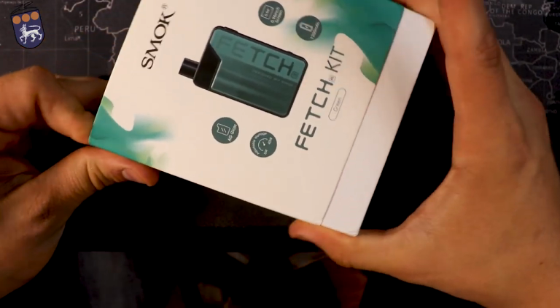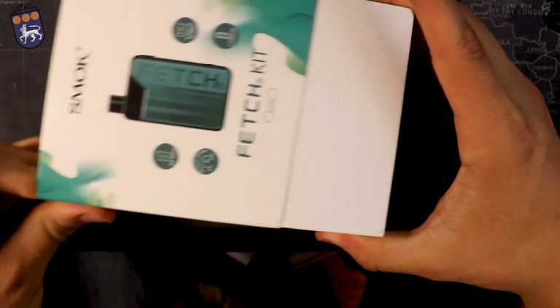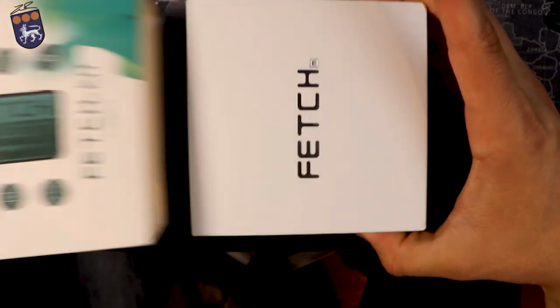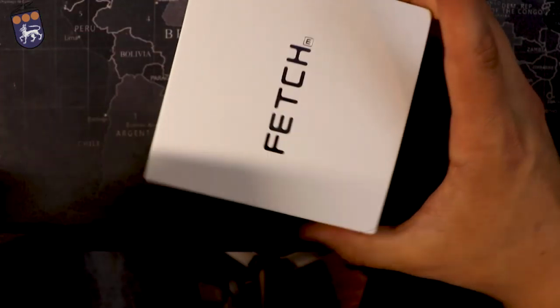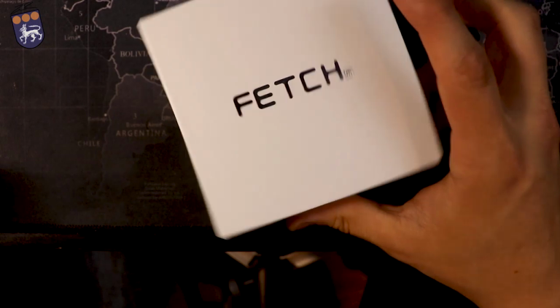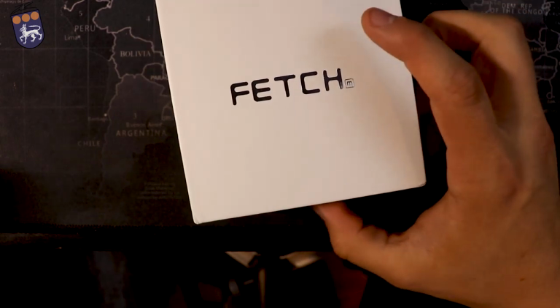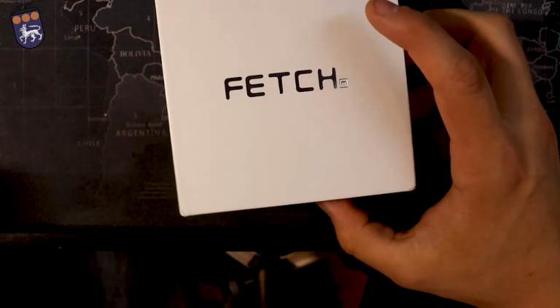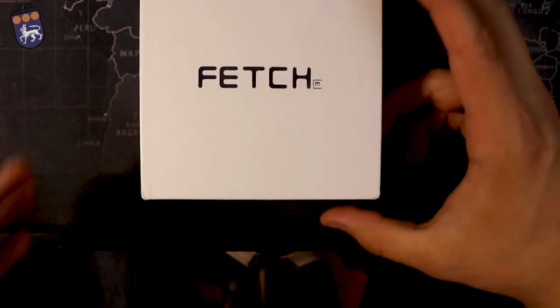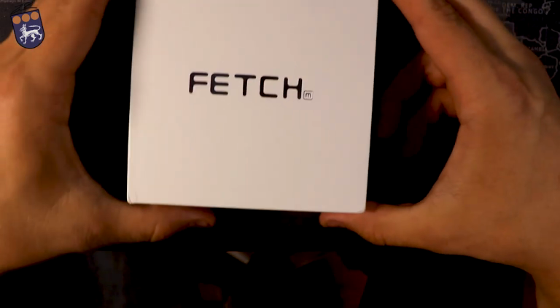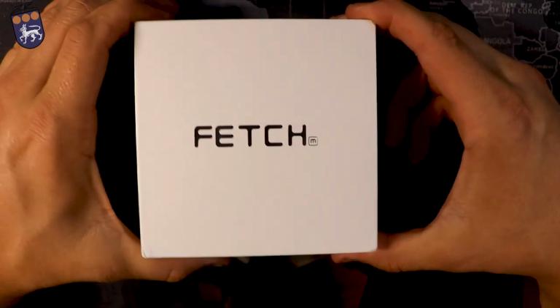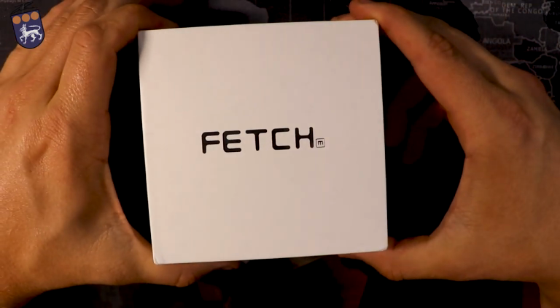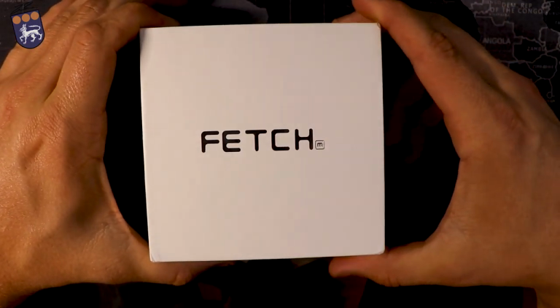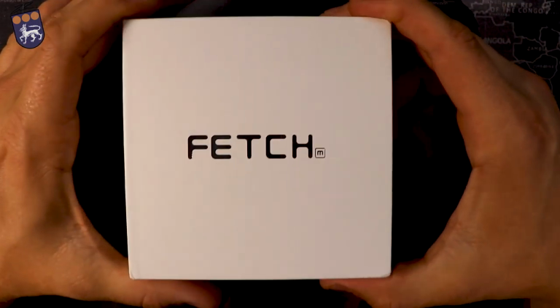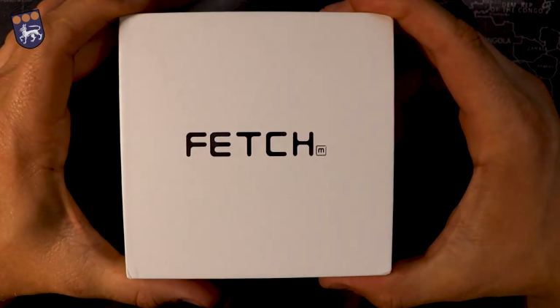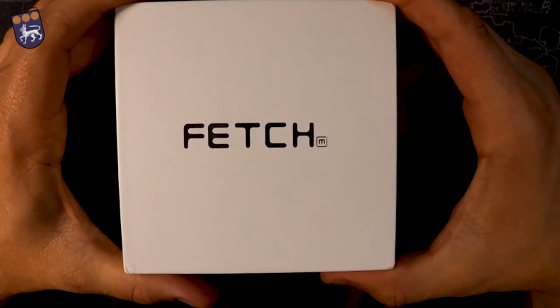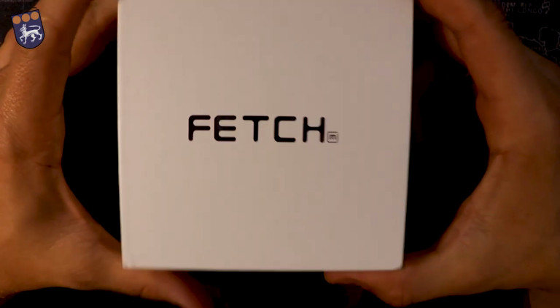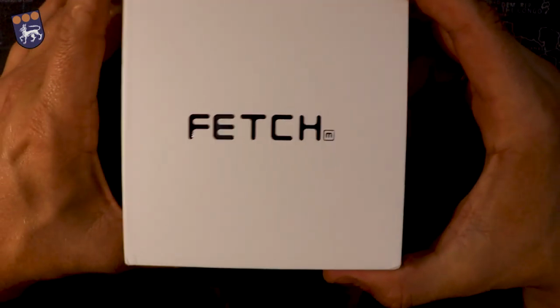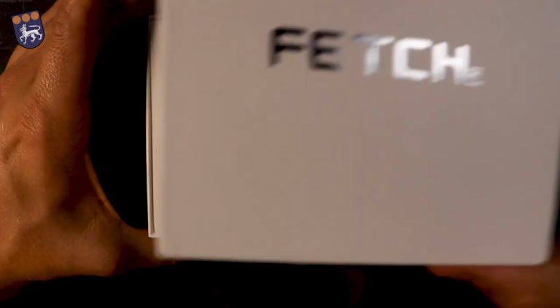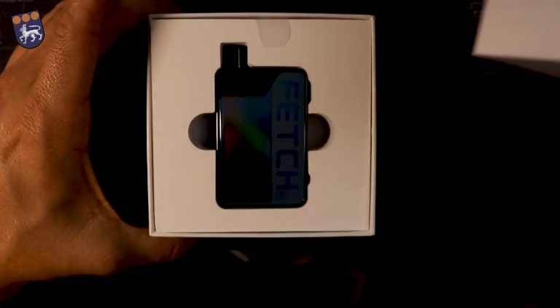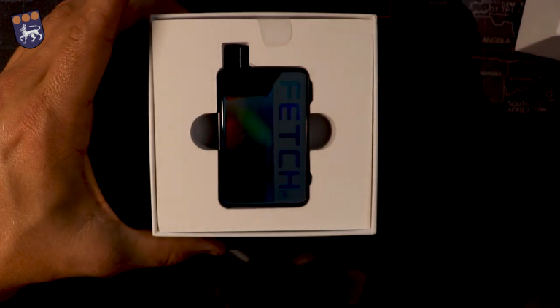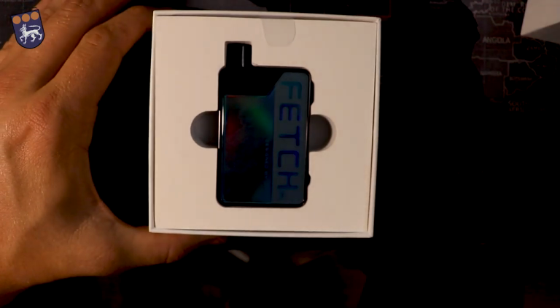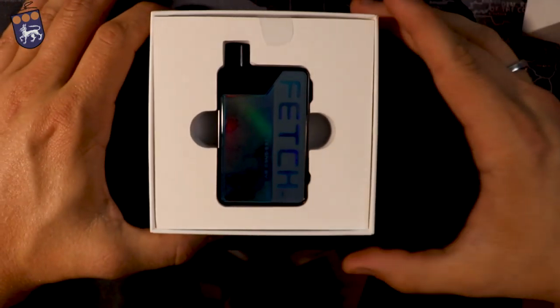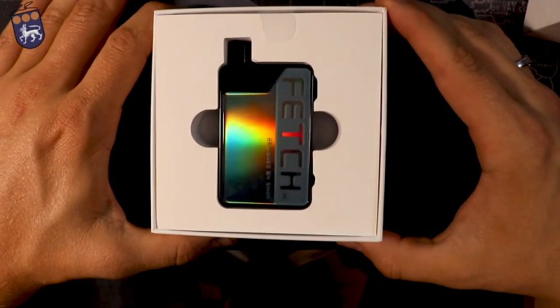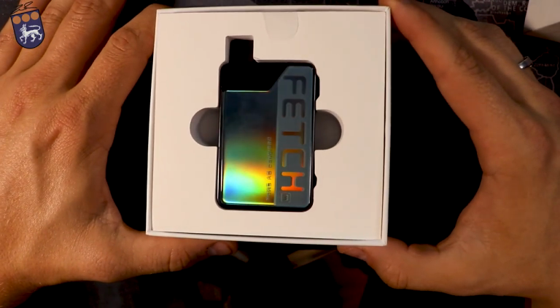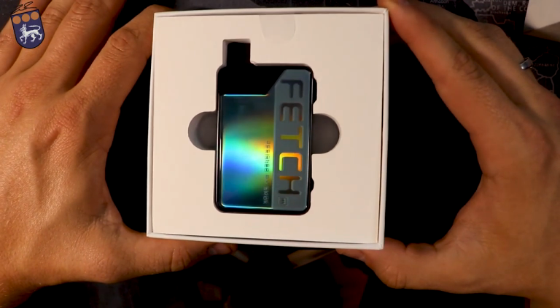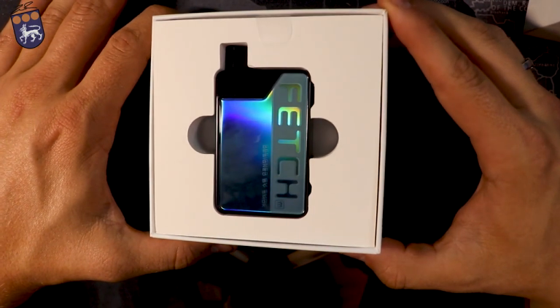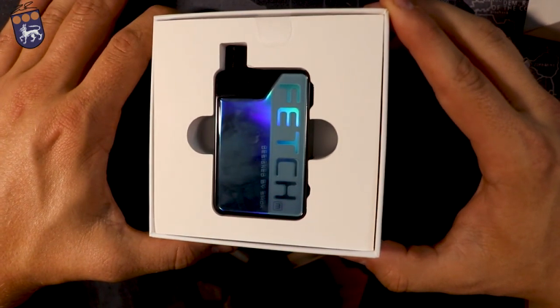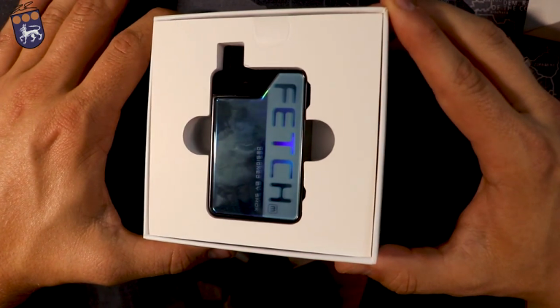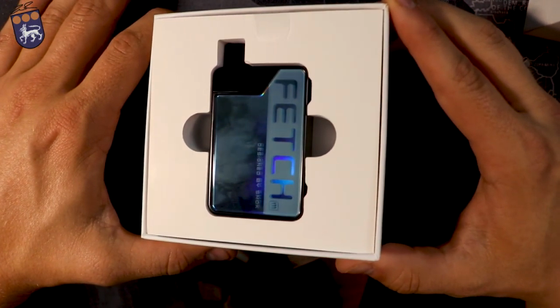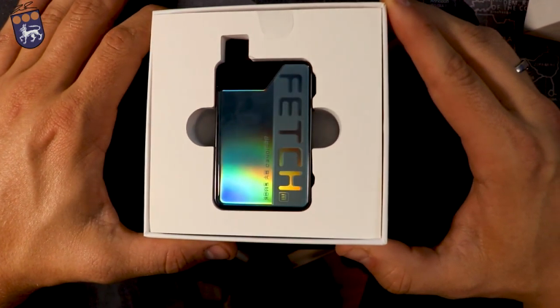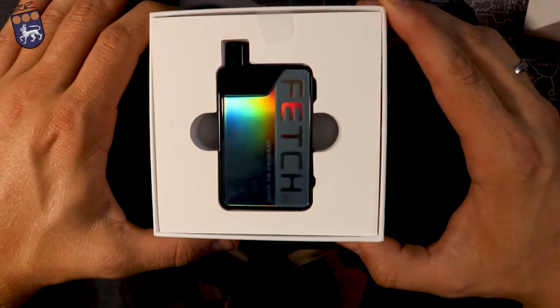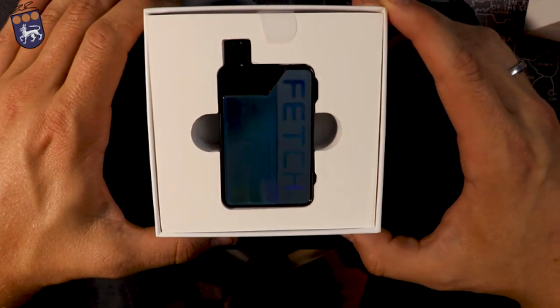This slides off, then you have a white box that says Fetch. Inside this box you lift it up — there it is. Look at that. So this is their green.